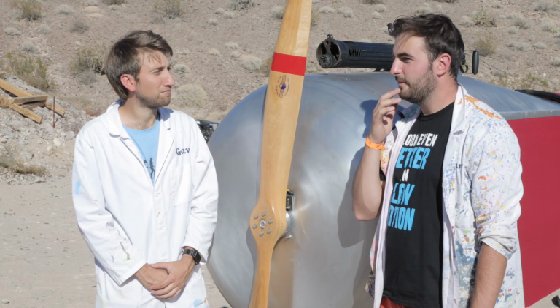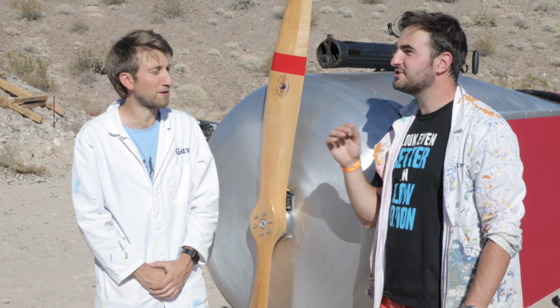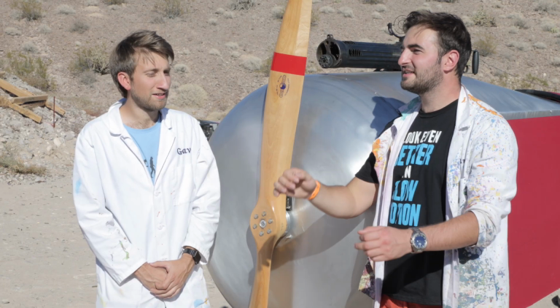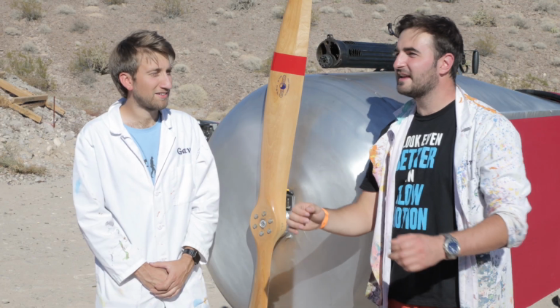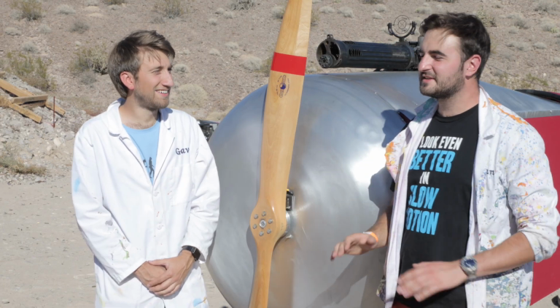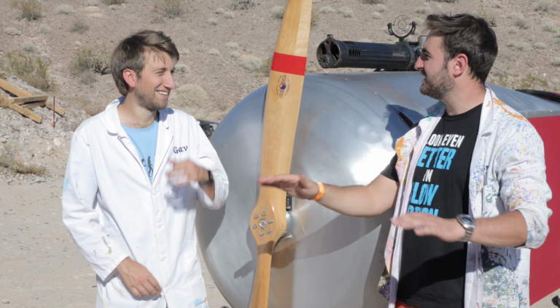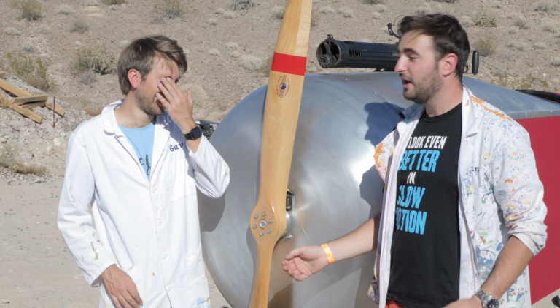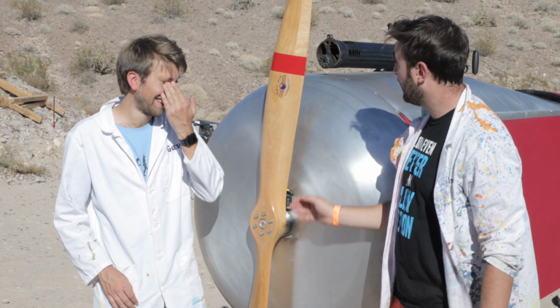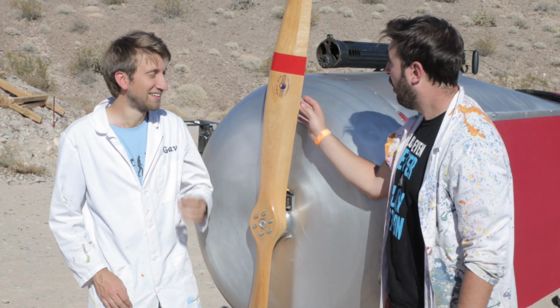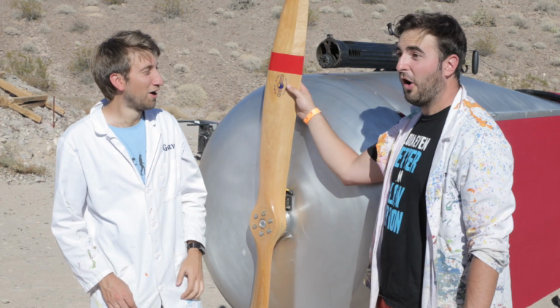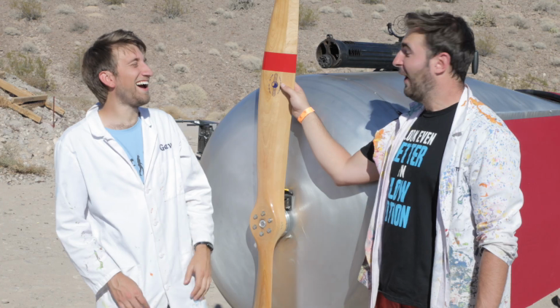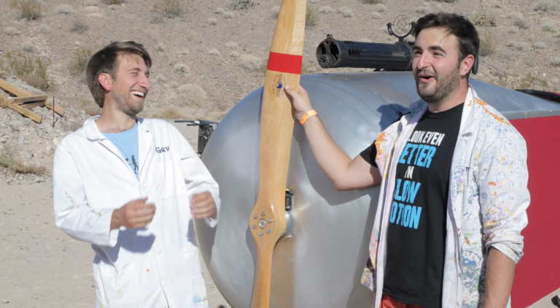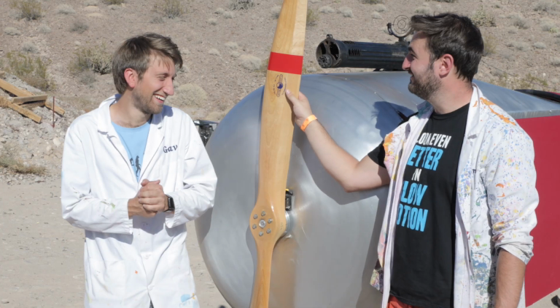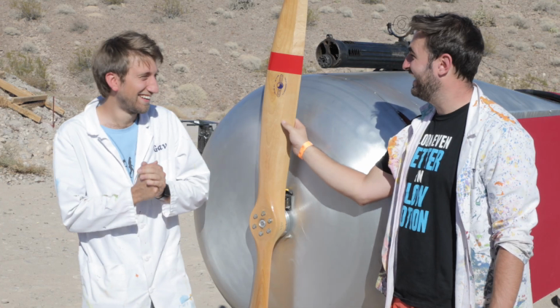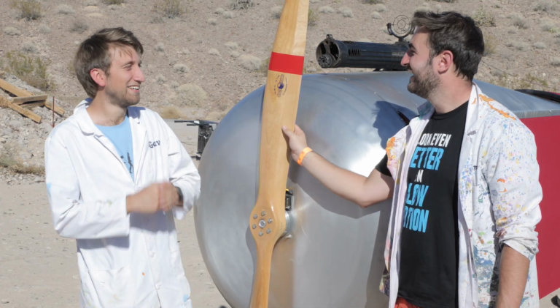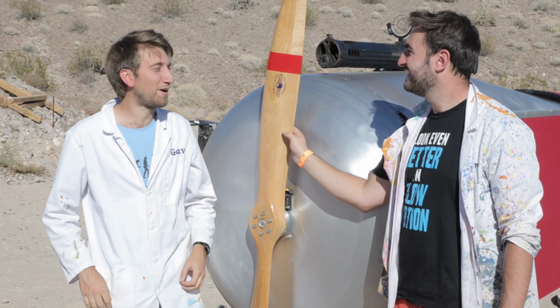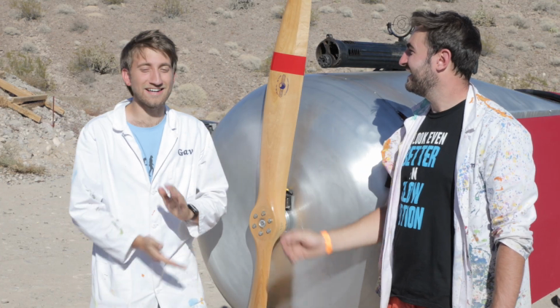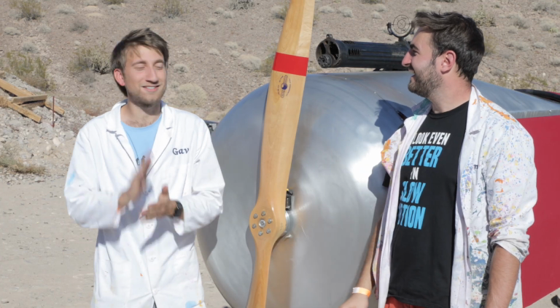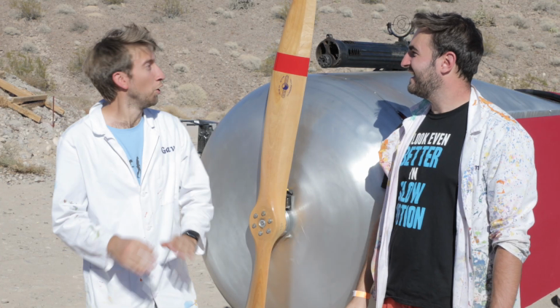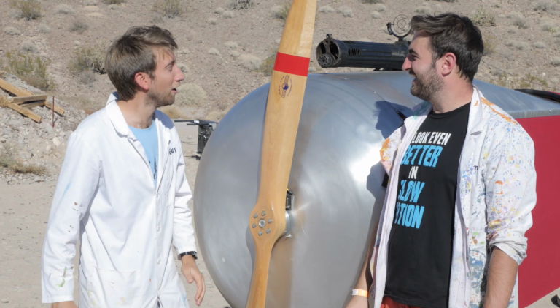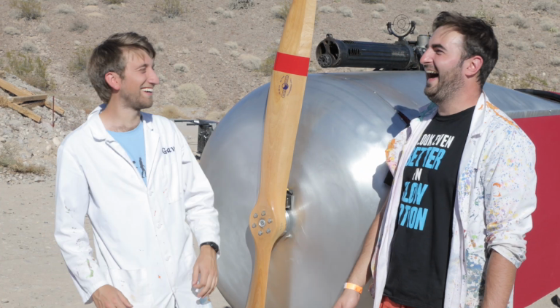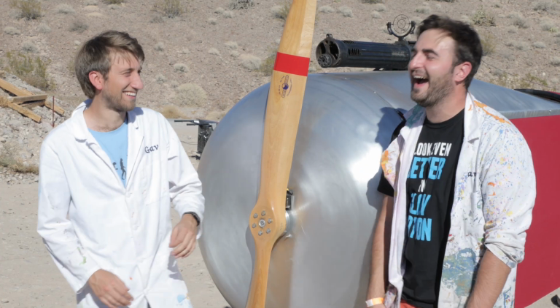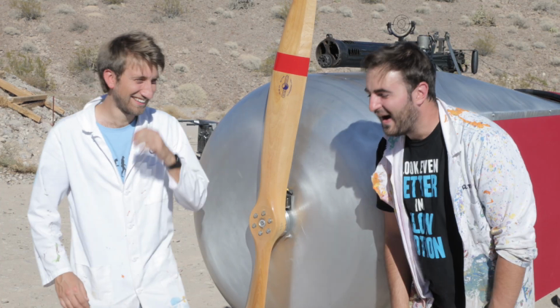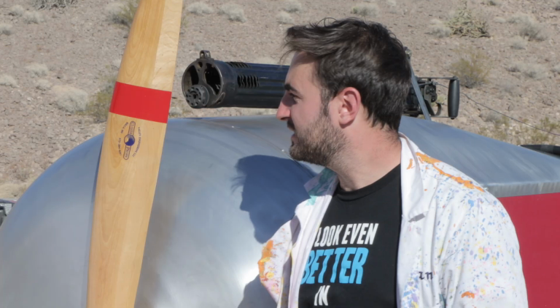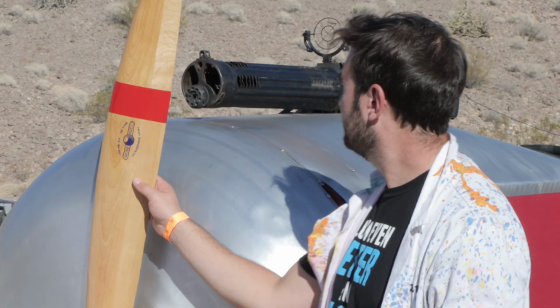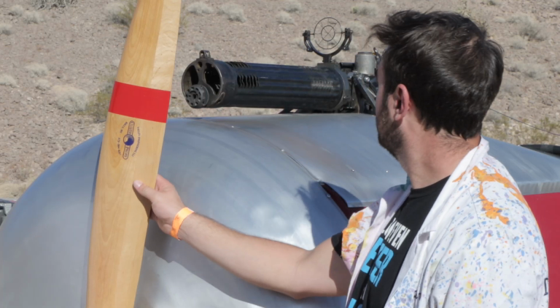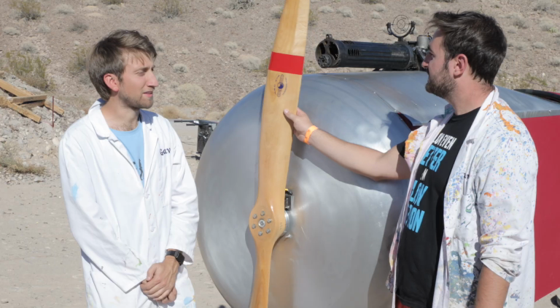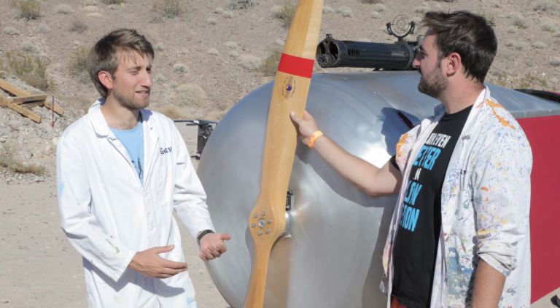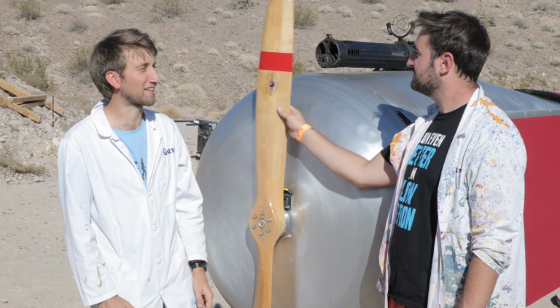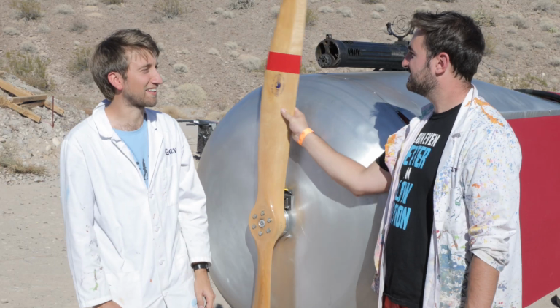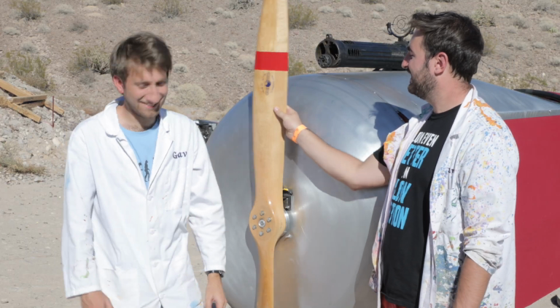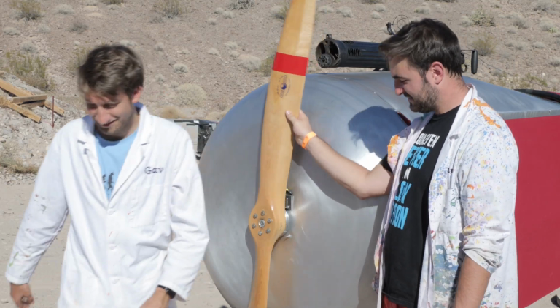Oh man, imagine landing after a successful mission, and you're just like — oh man. You just park up like, yeah, another job. All right, well let's desync it. Let's desync the sync gear. Yeah, let's do it.